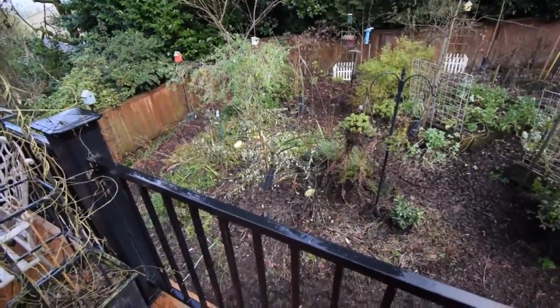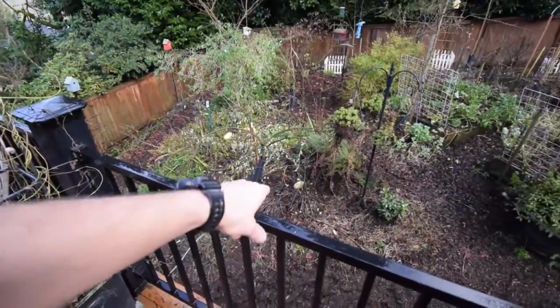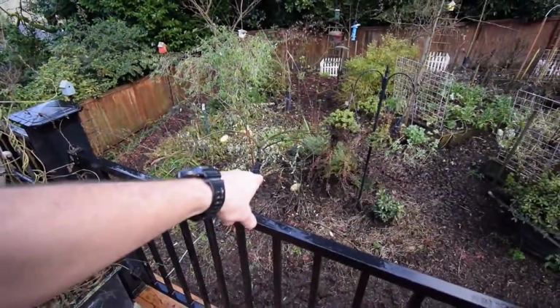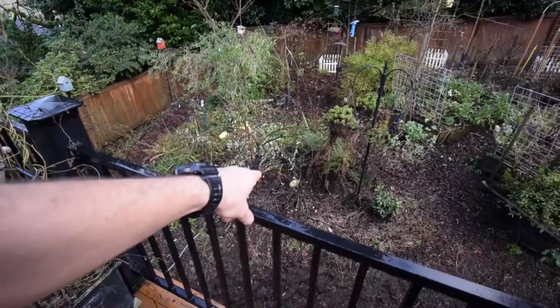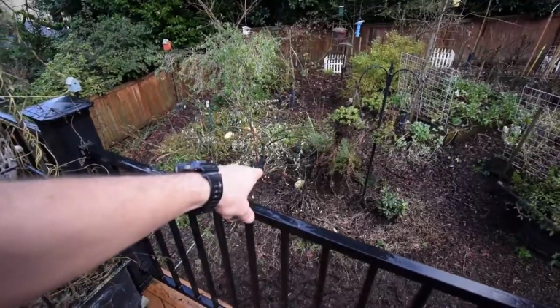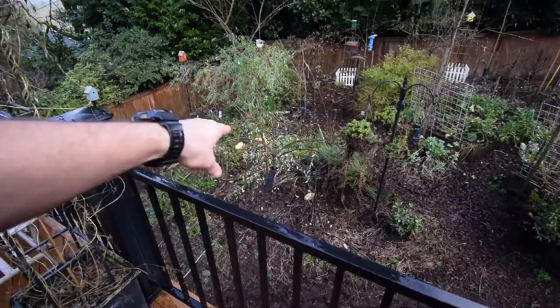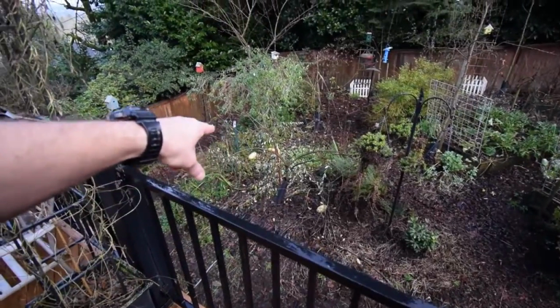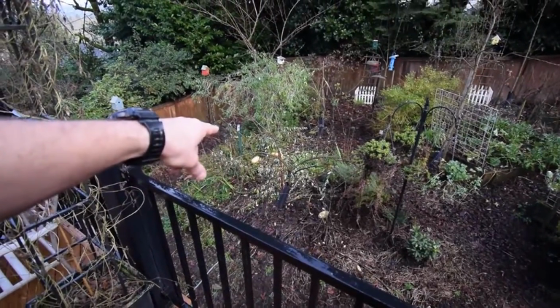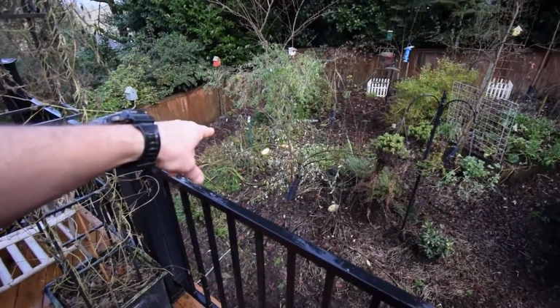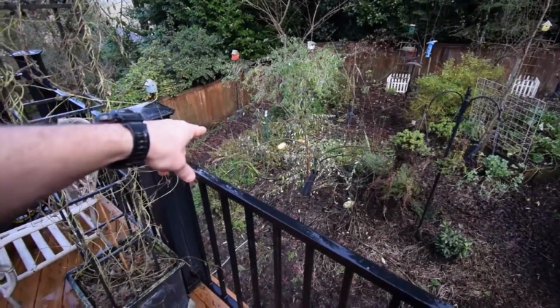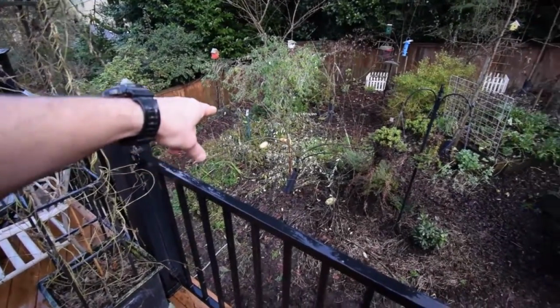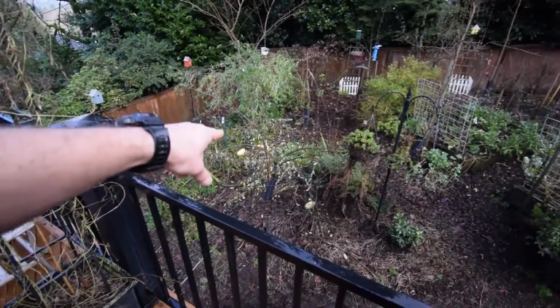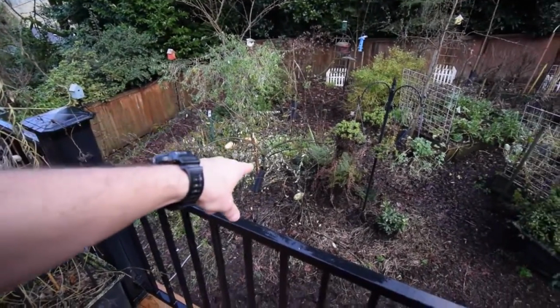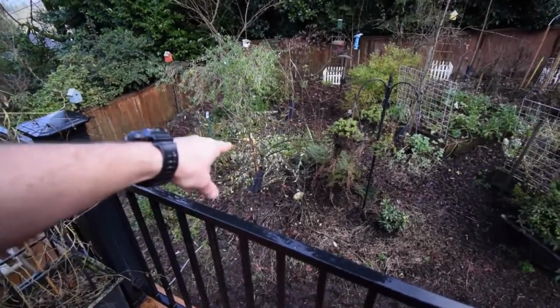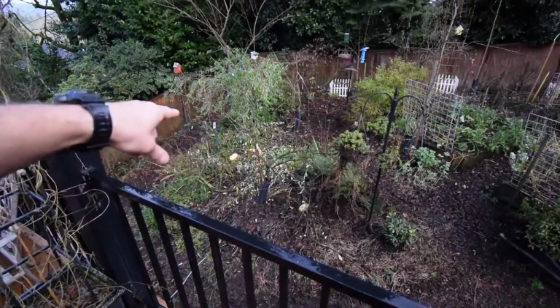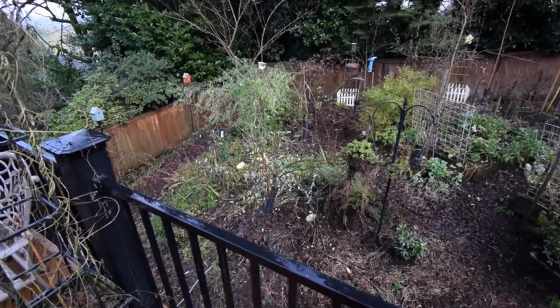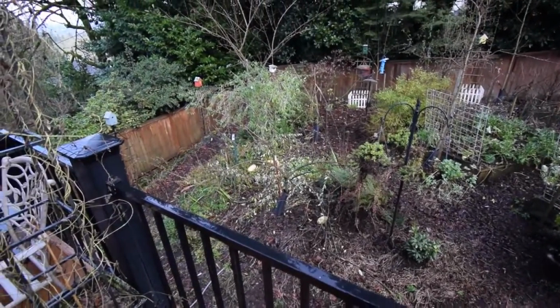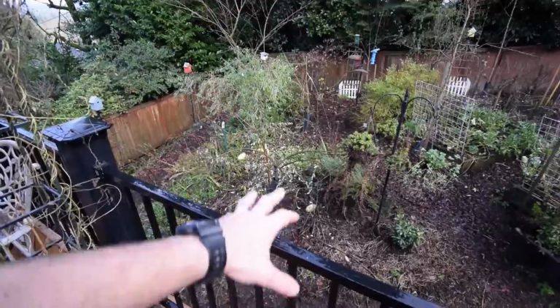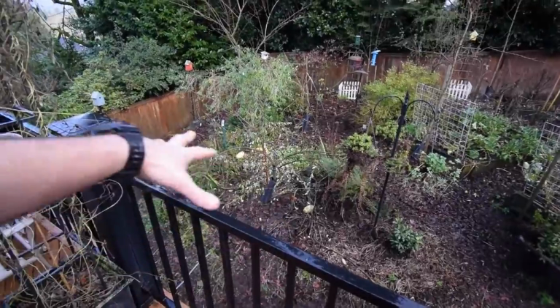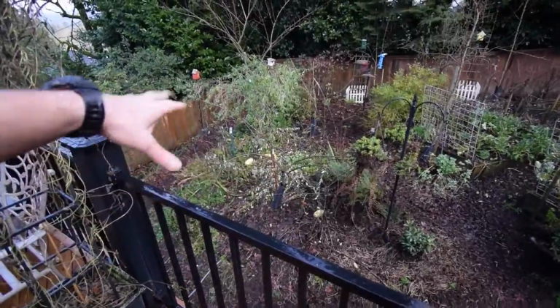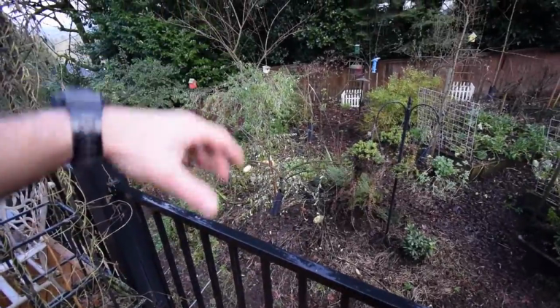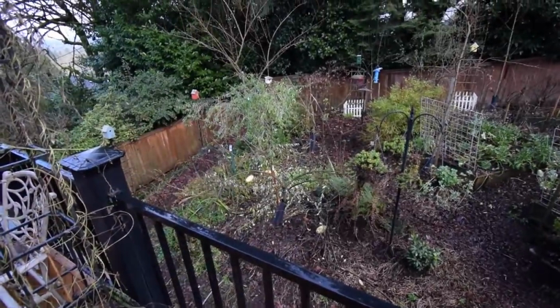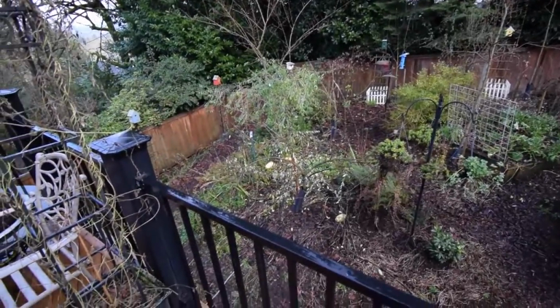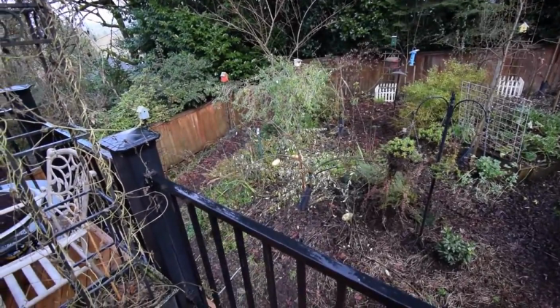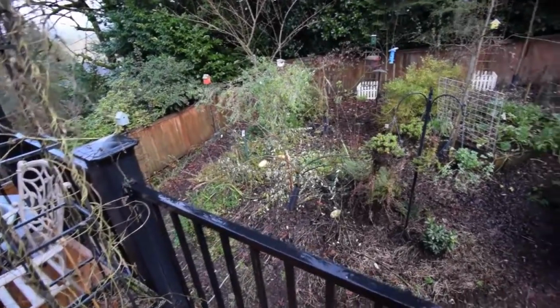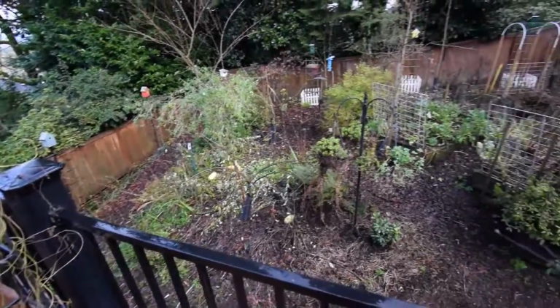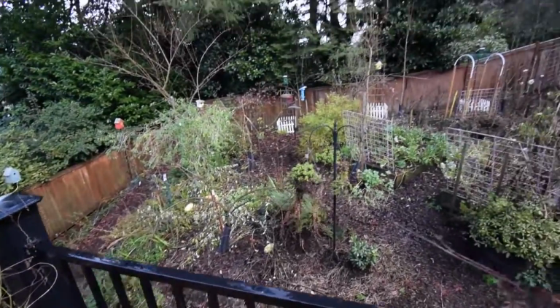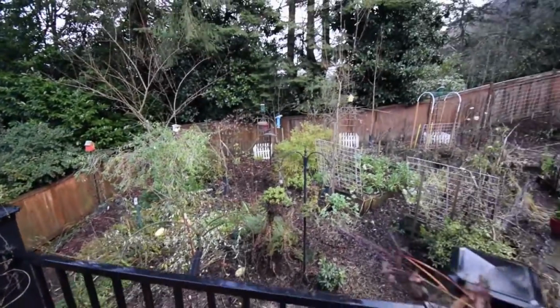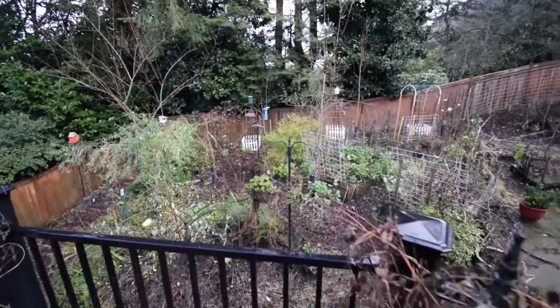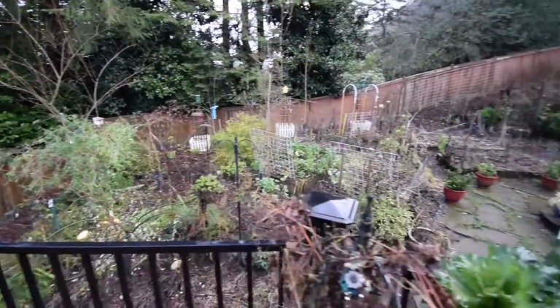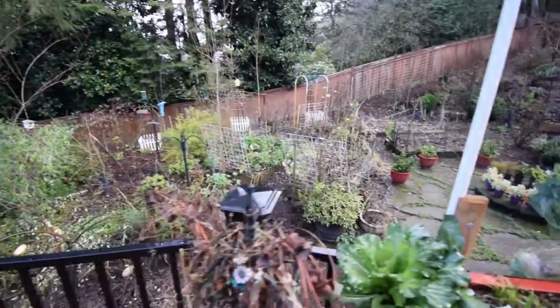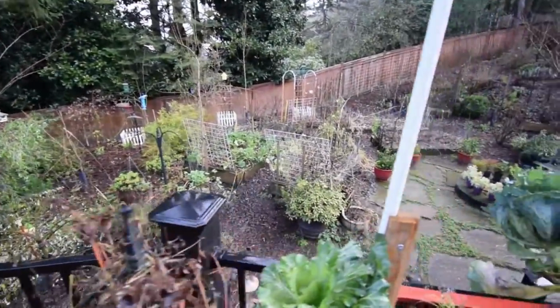I tossed out some of our squash that ended up starting to go bad, up here on the deck. So that'll be some wild squash we'll let grow and see what we can harvest out of that next spring, if any of it's going to be edible.